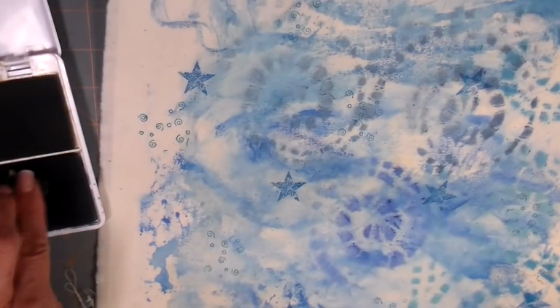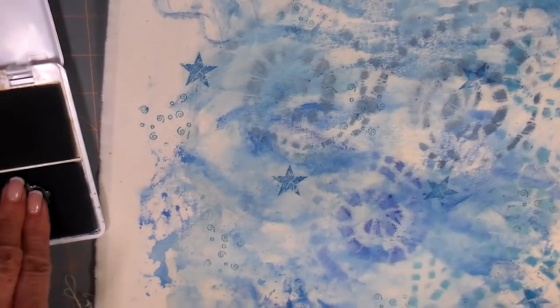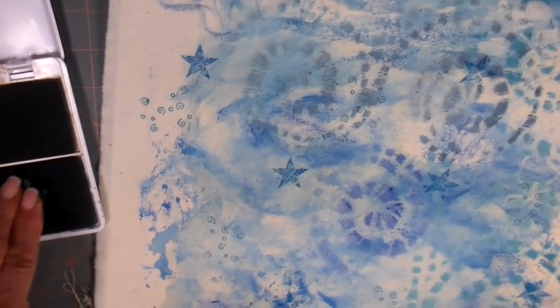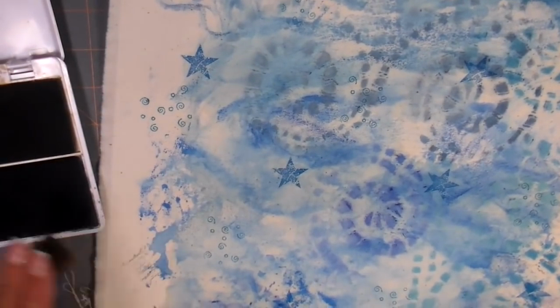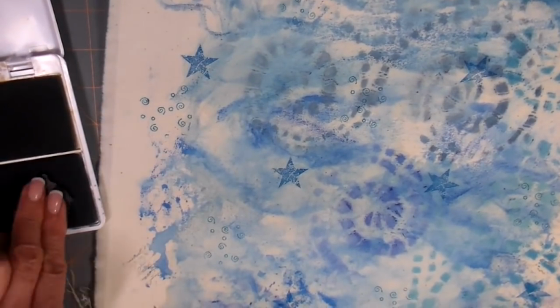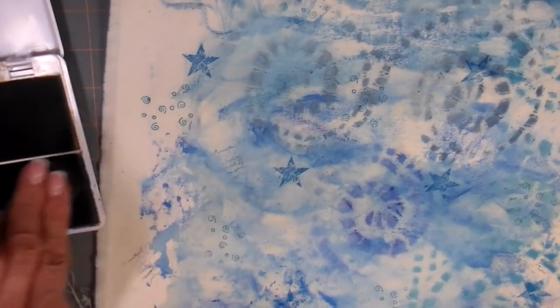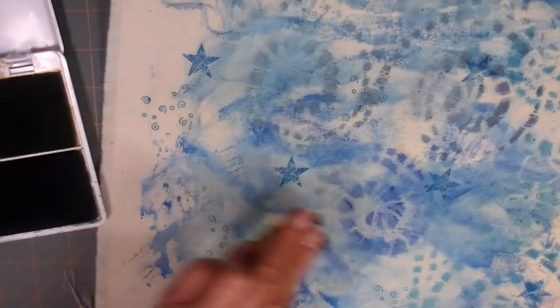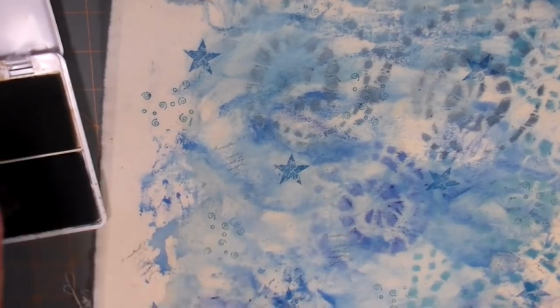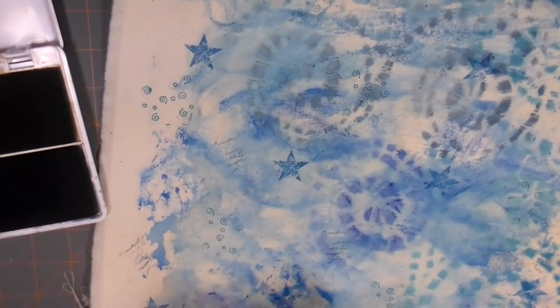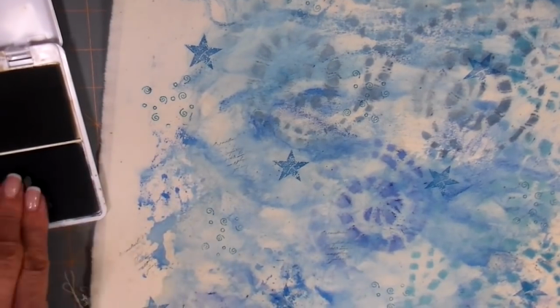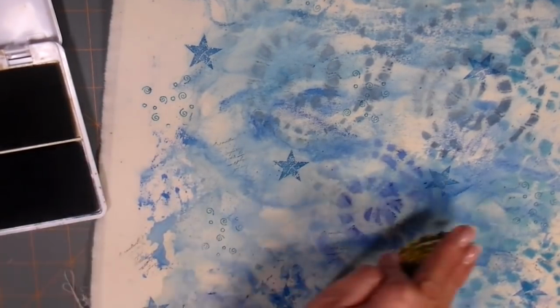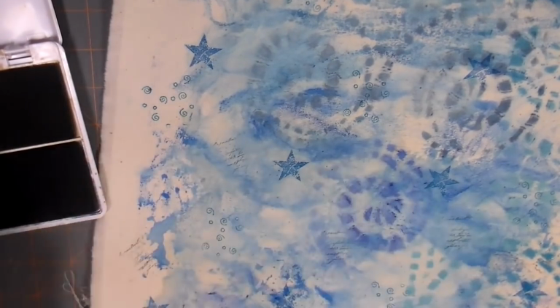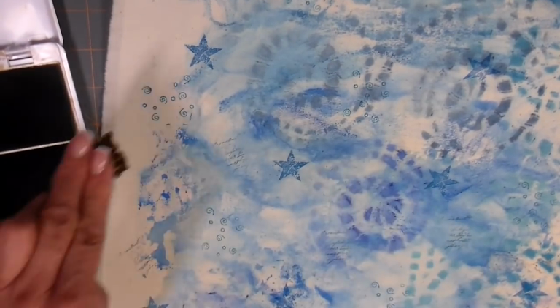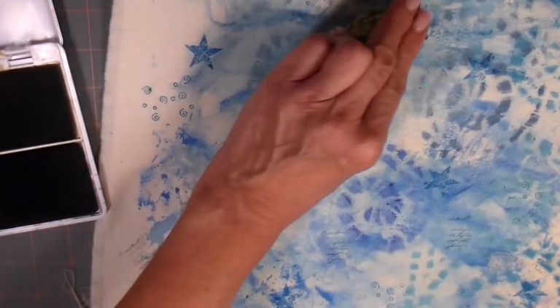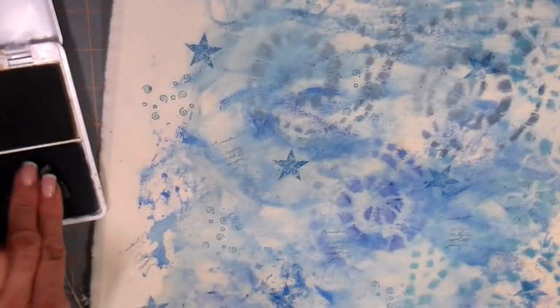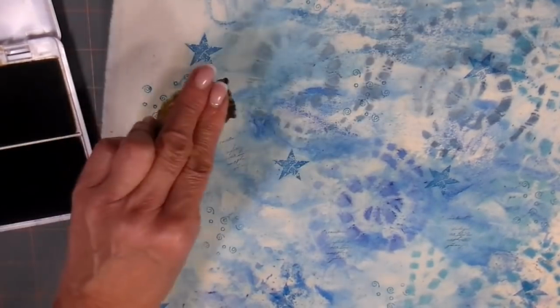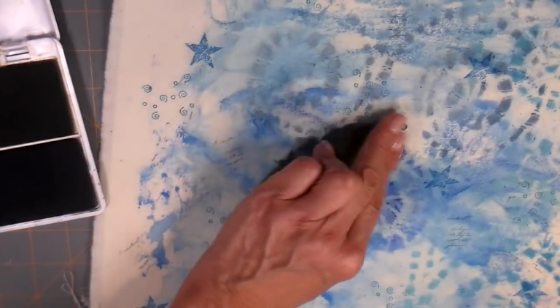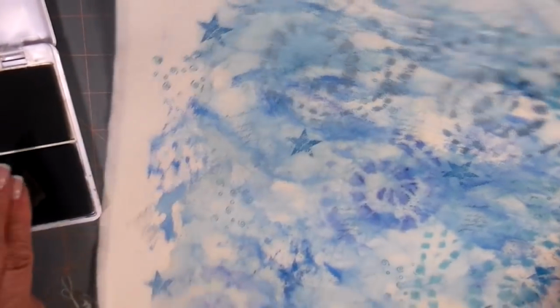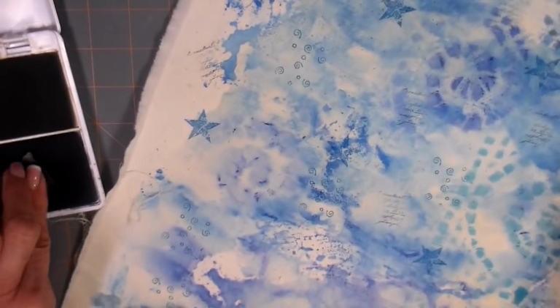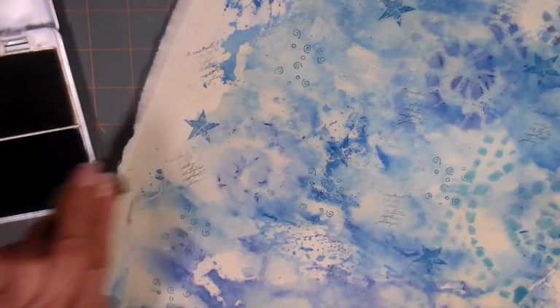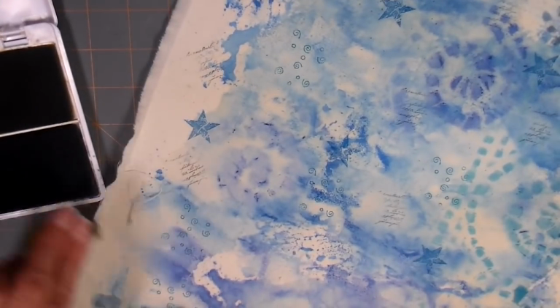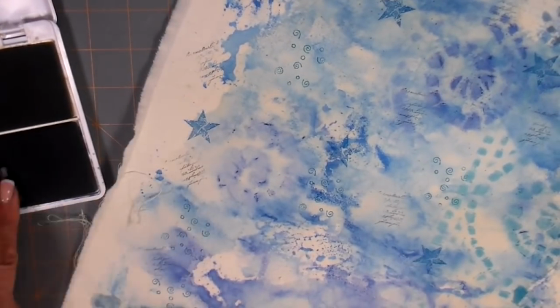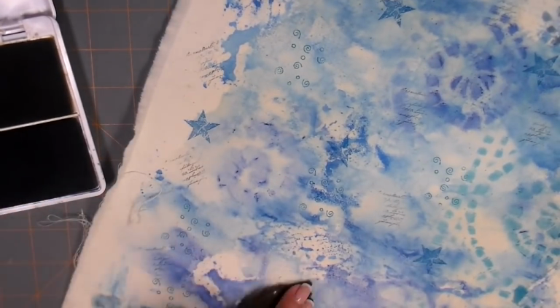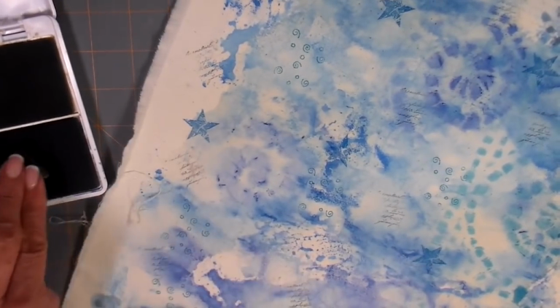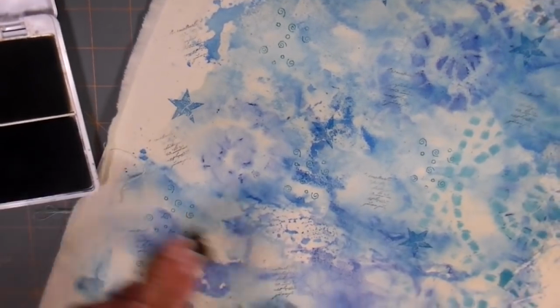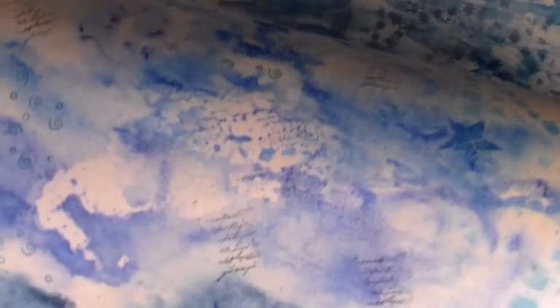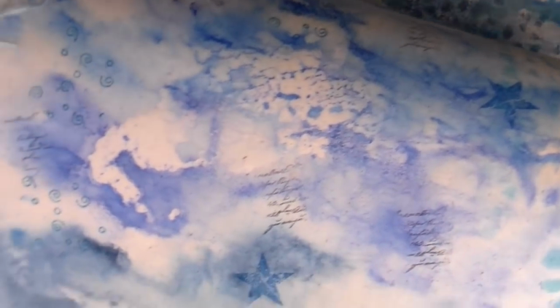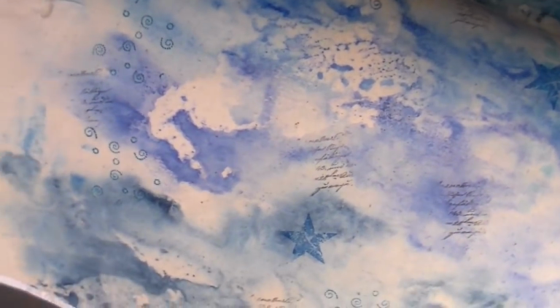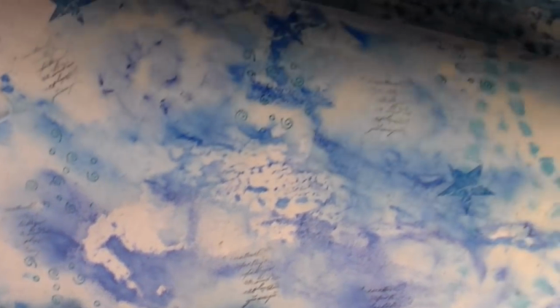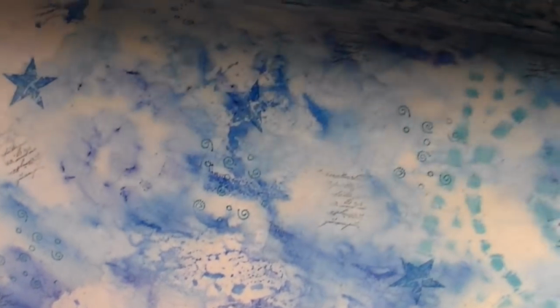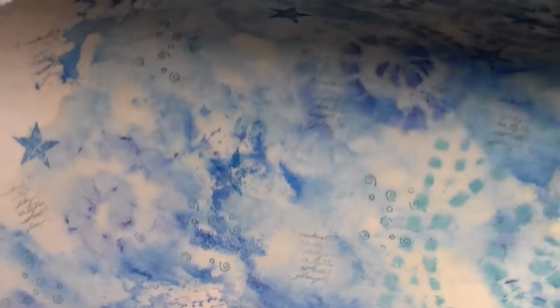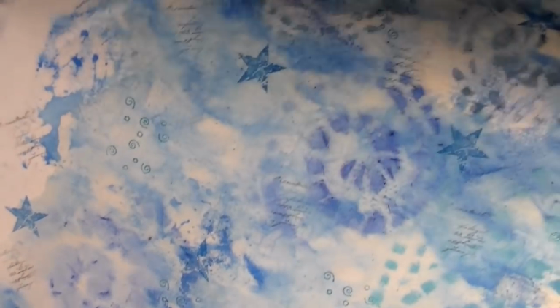This is a script stamp and I'm using a black ink. This is not a perfect imprint and I don't want it to be — I'm just adding some detail to the background. You can see a close-up there.